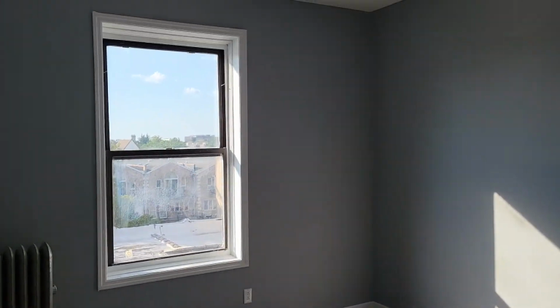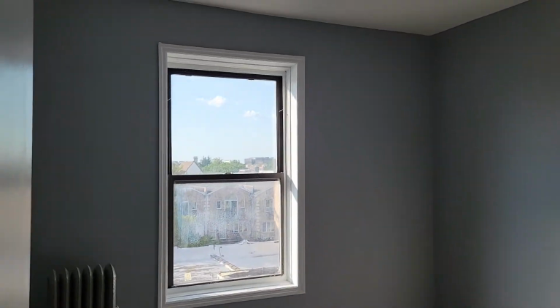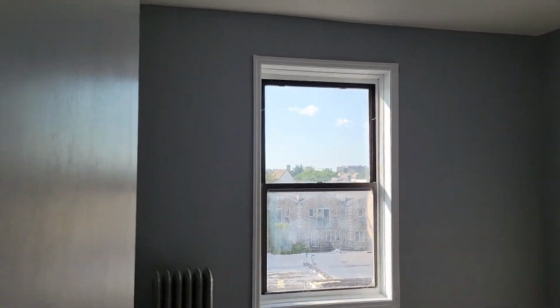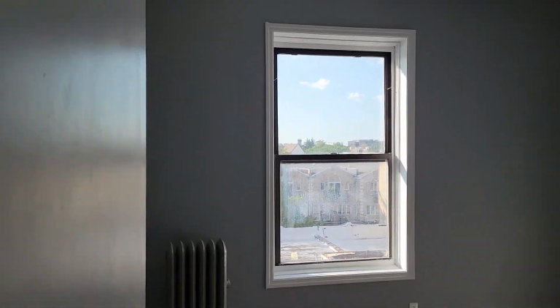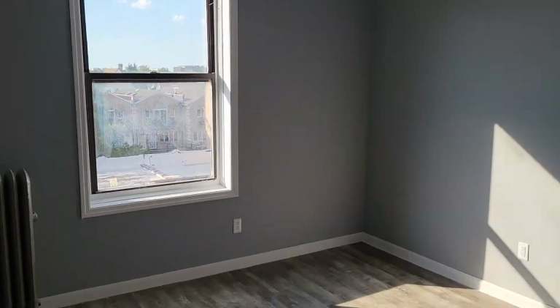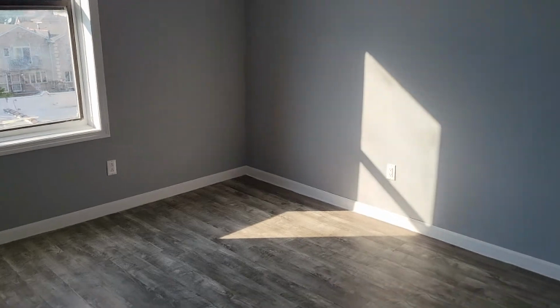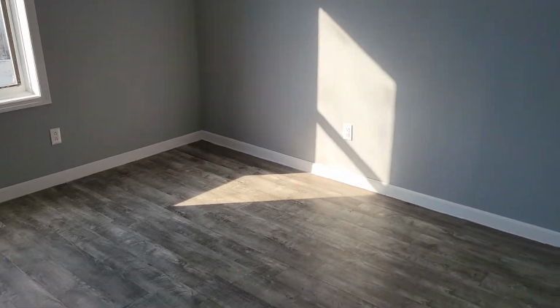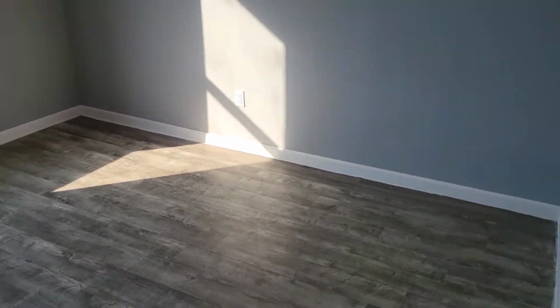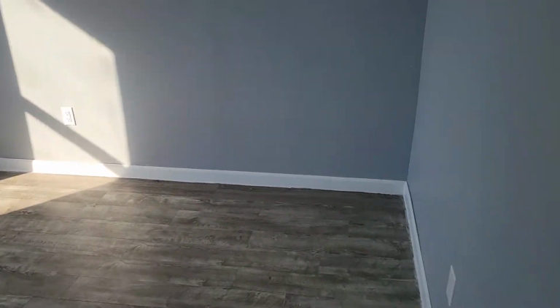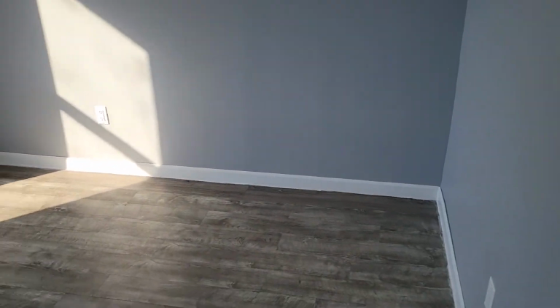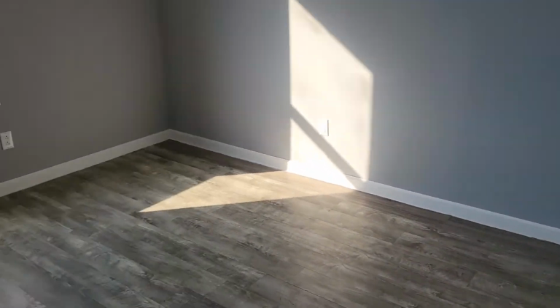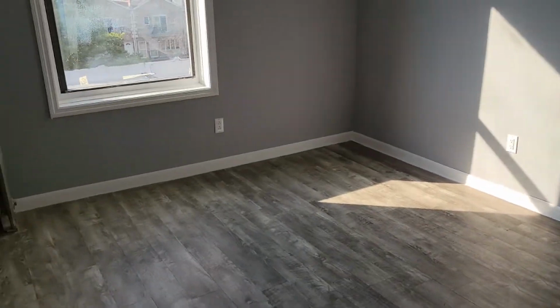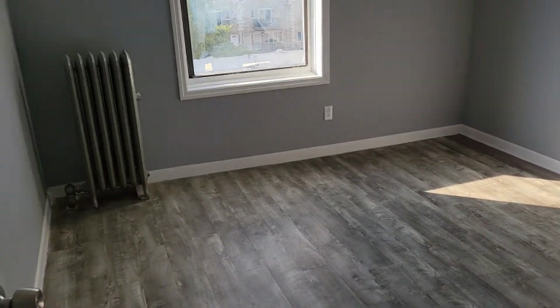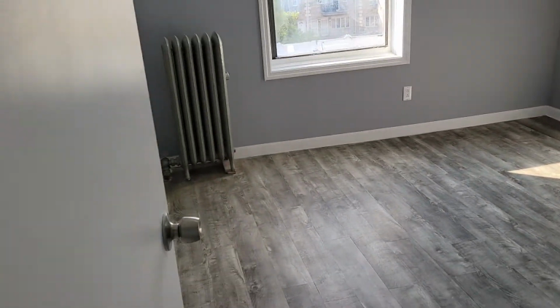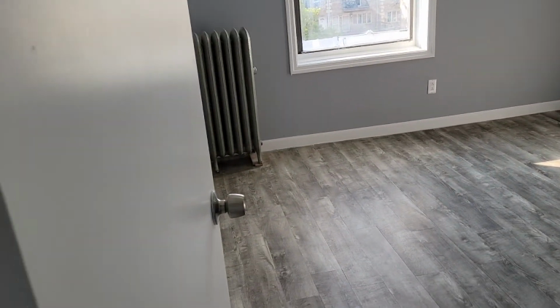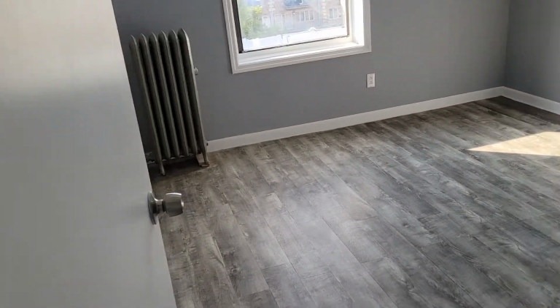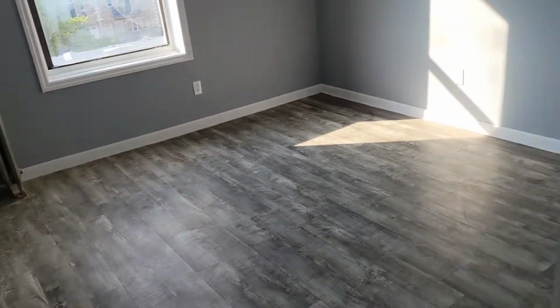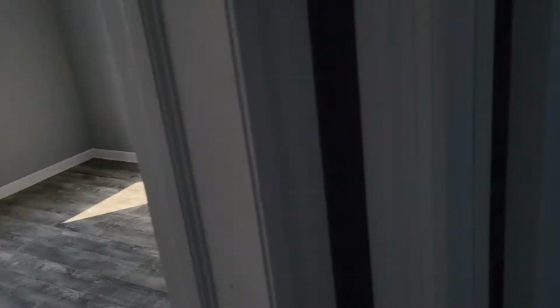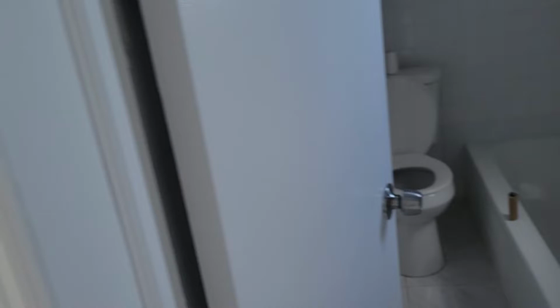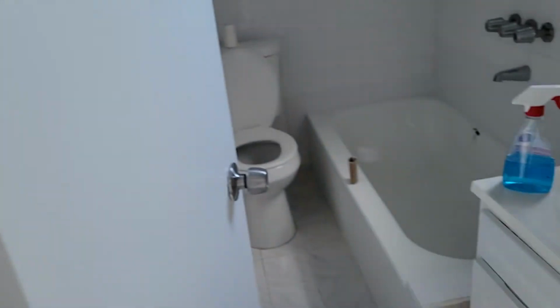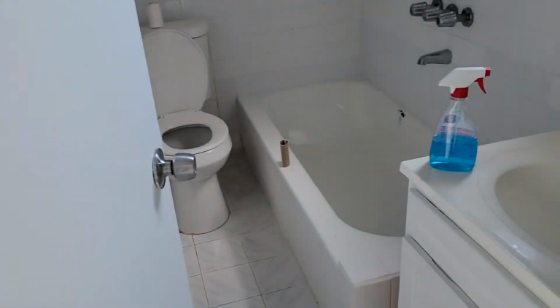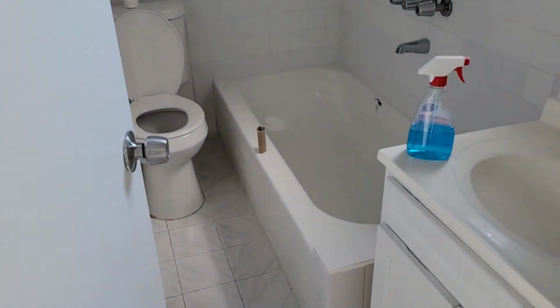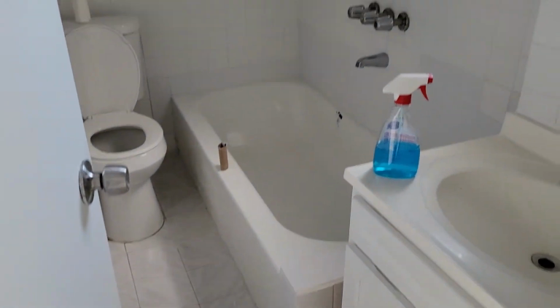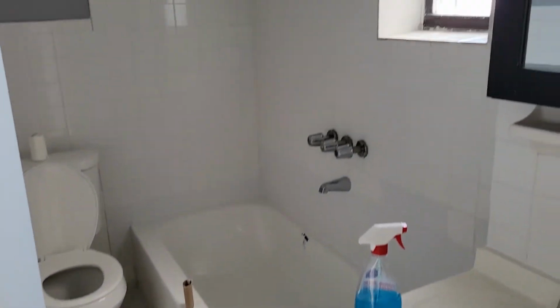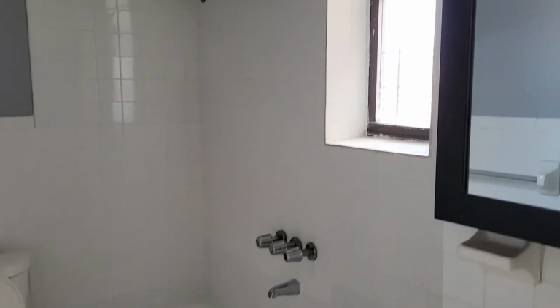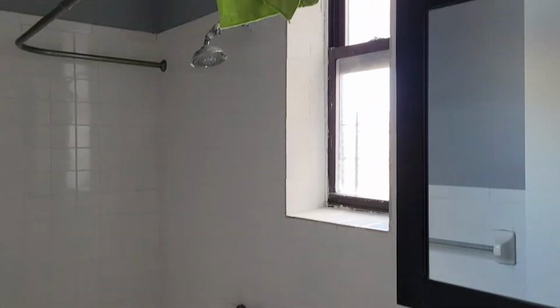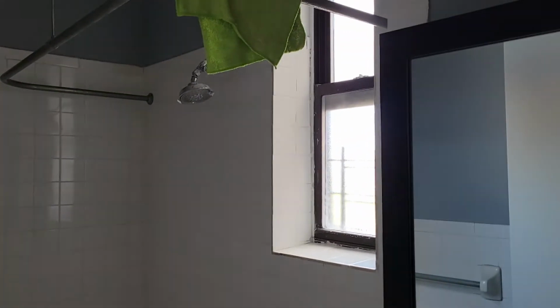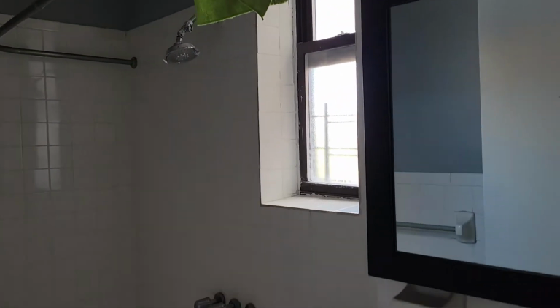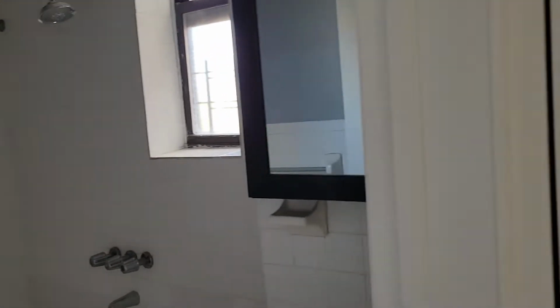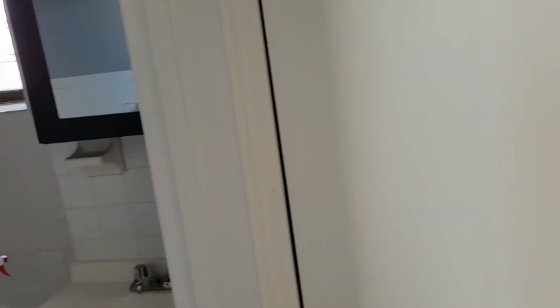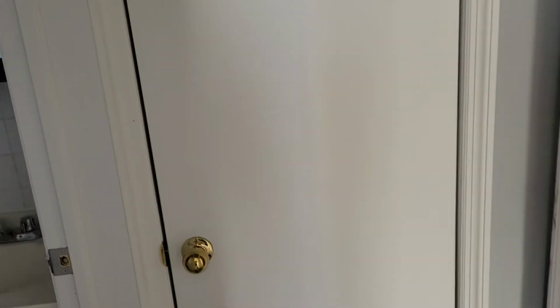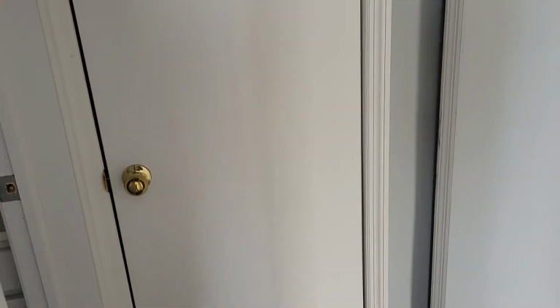Here's the bedroom — you can fit a queen-size bed easily. Newly done bathroom with a tub and a window. And here's the closet.